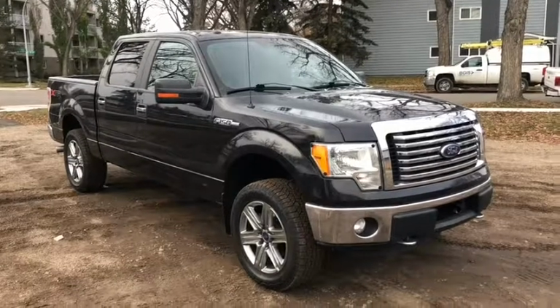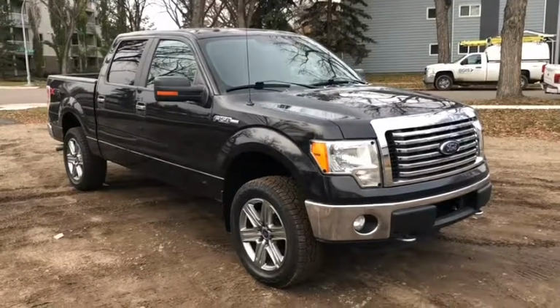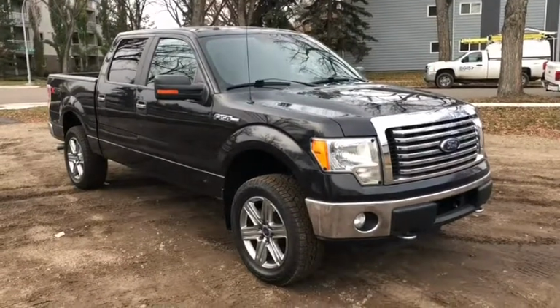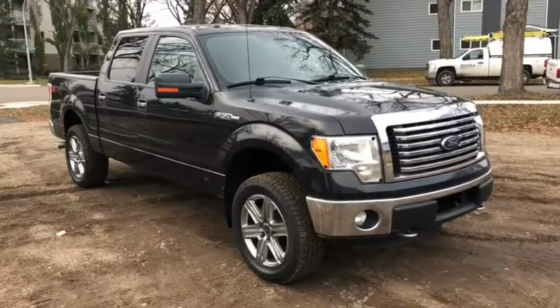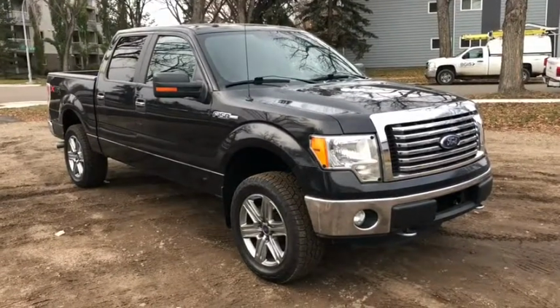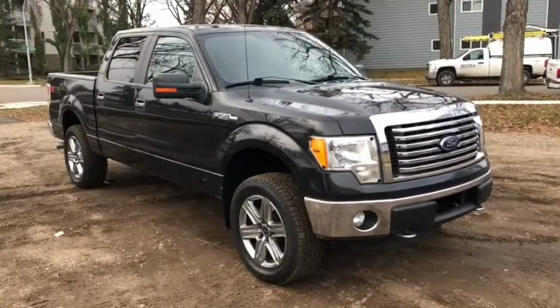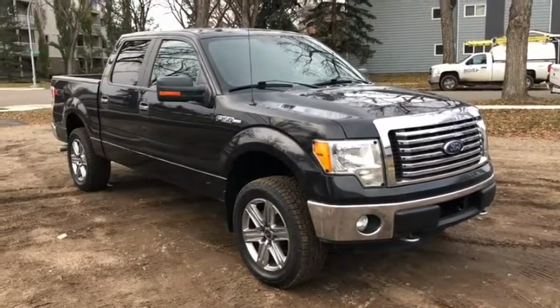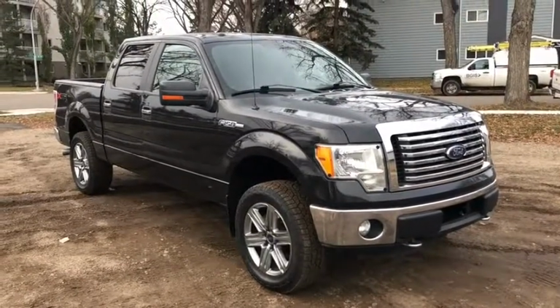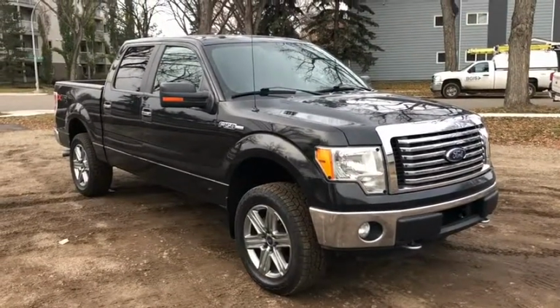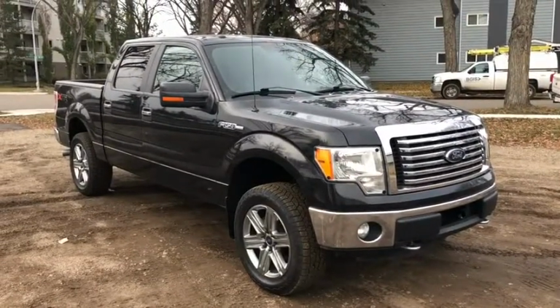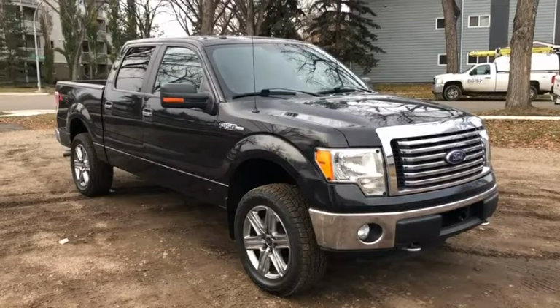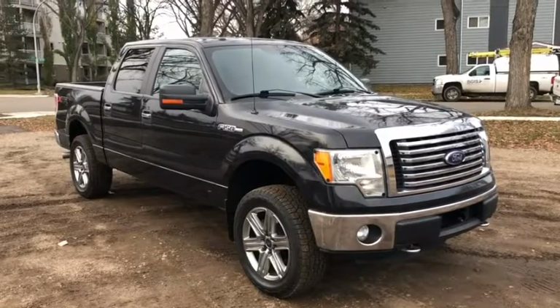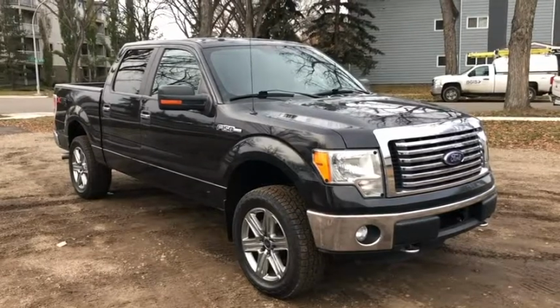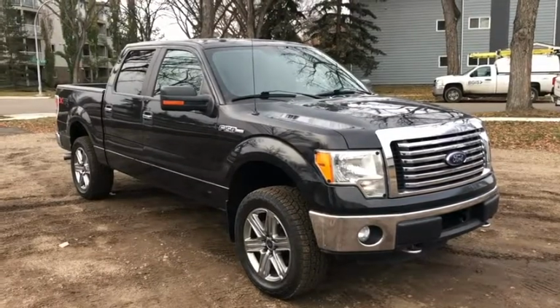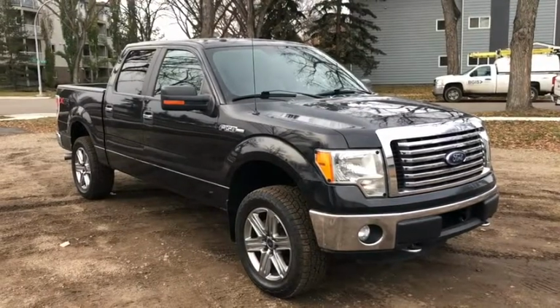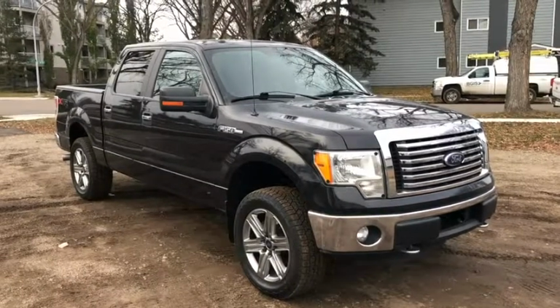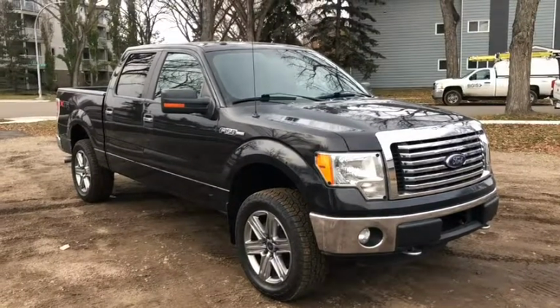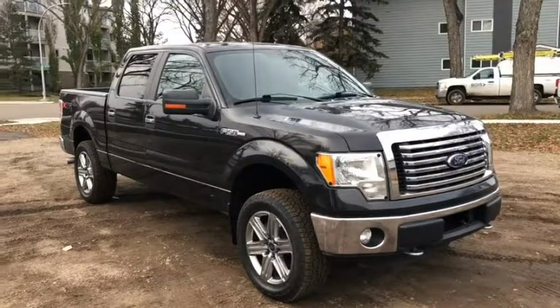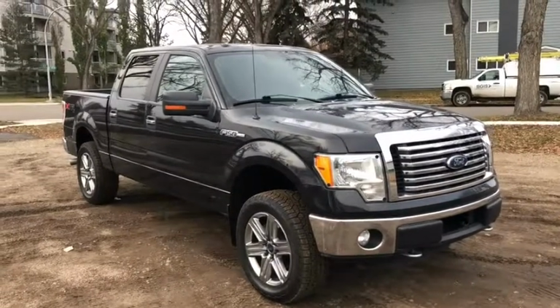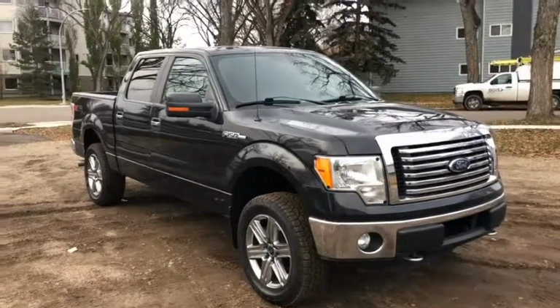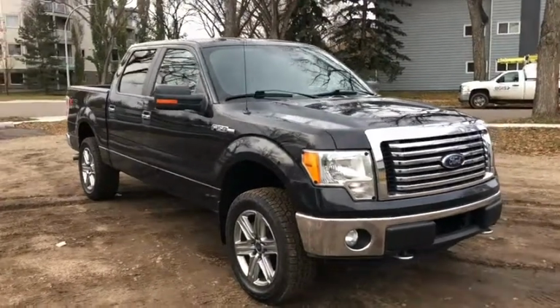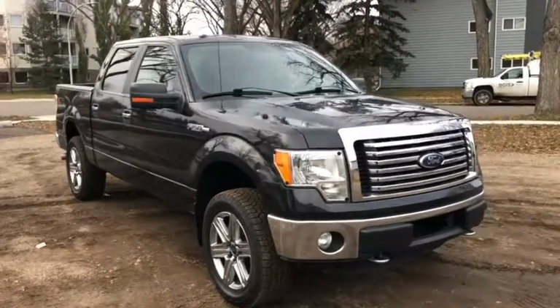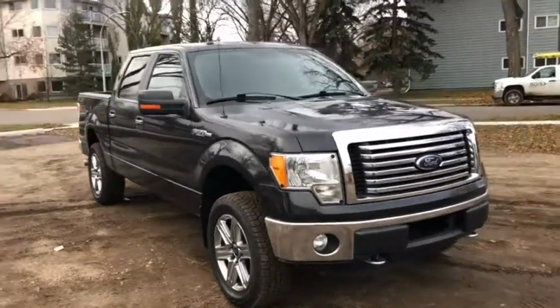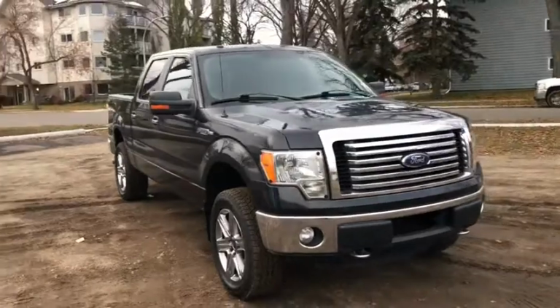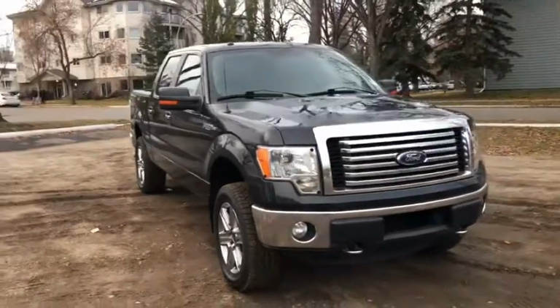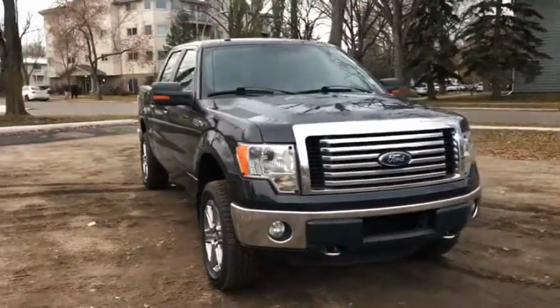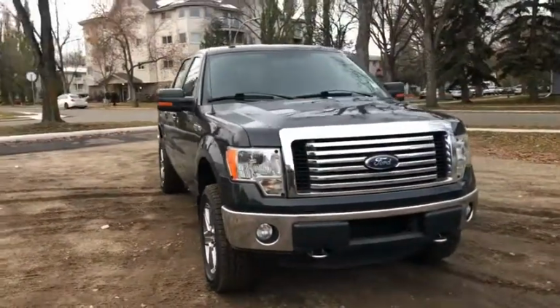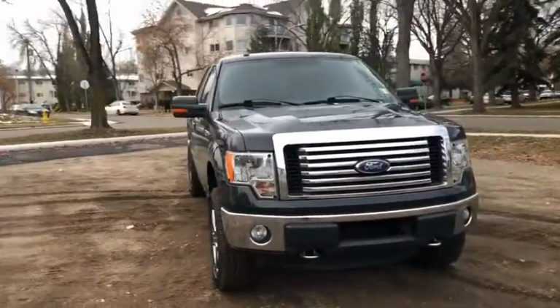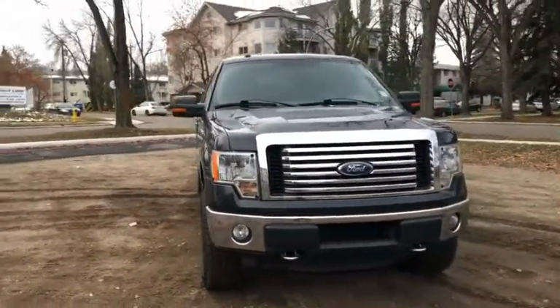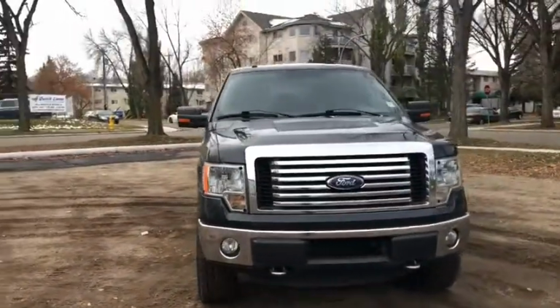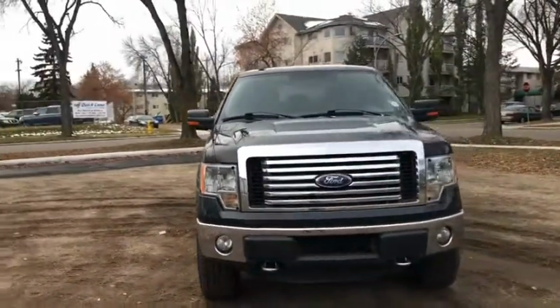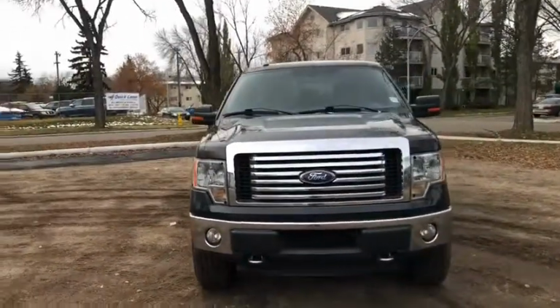Hey, it's Lindsay again at Waterloo Ford Lincoln. Today I'm showing you this 2012 Ford F-150 XLT in black. This F-150 has the 5-liter V8 engine with automatic transmission and four-wheel drive.